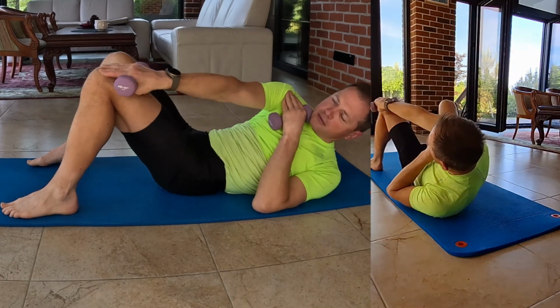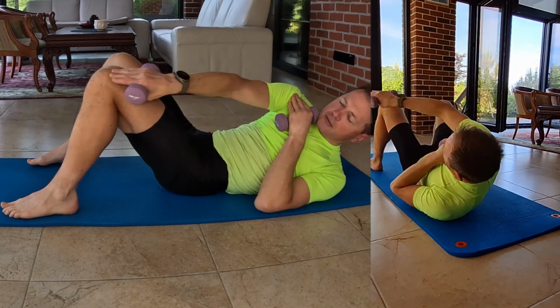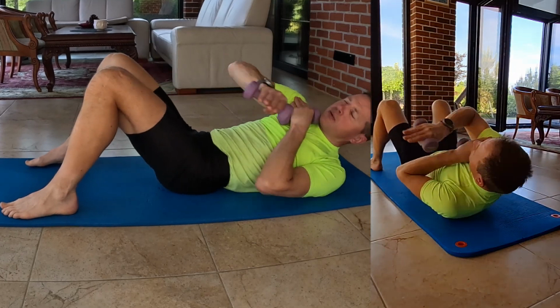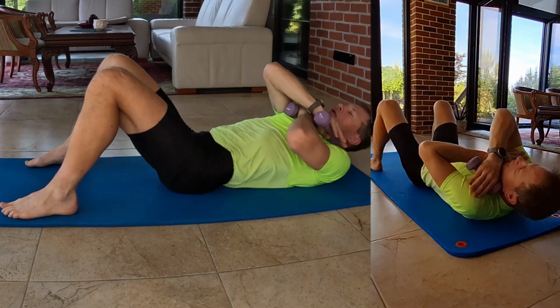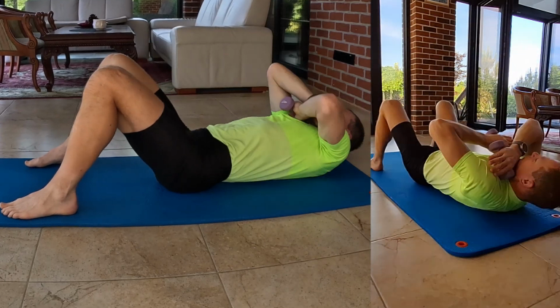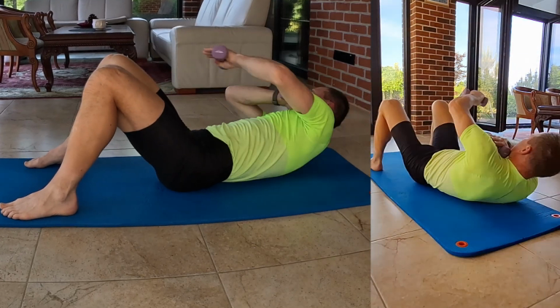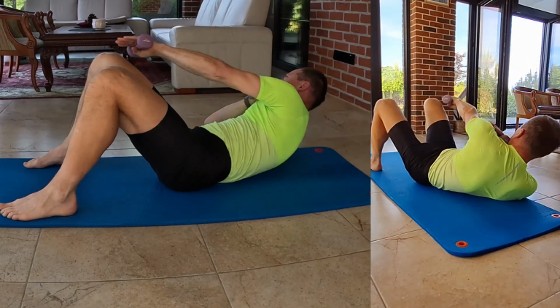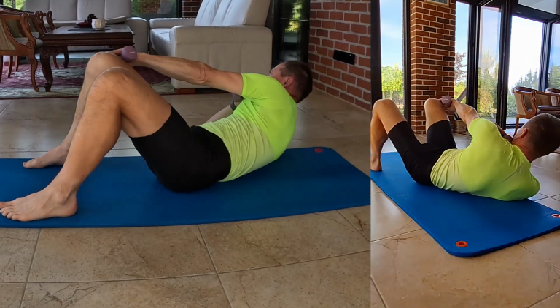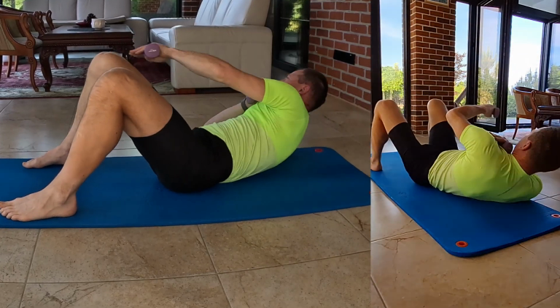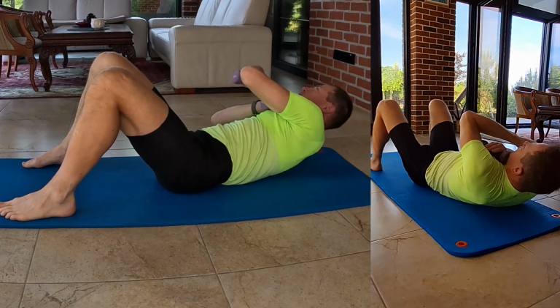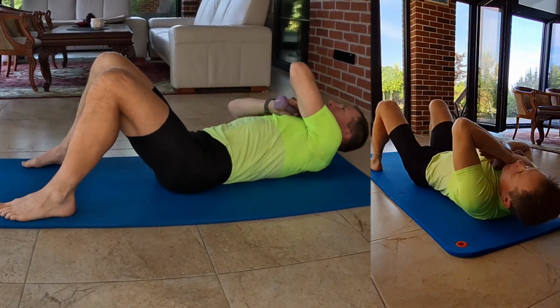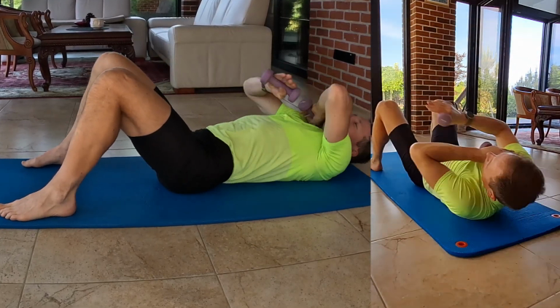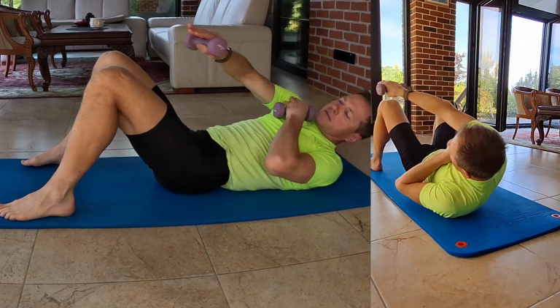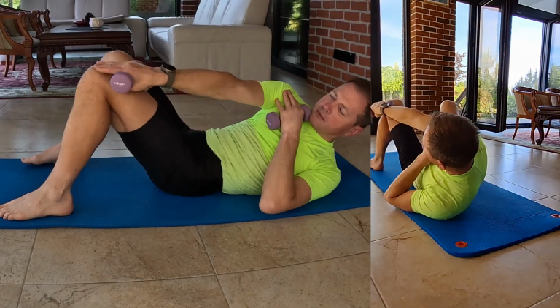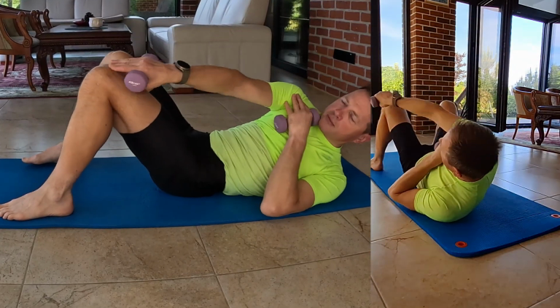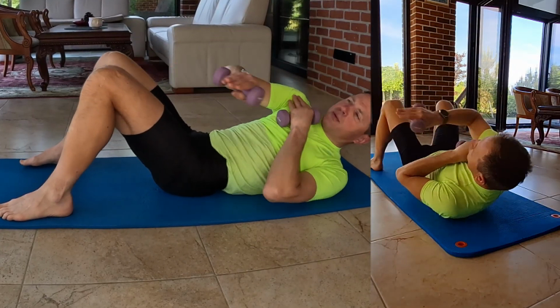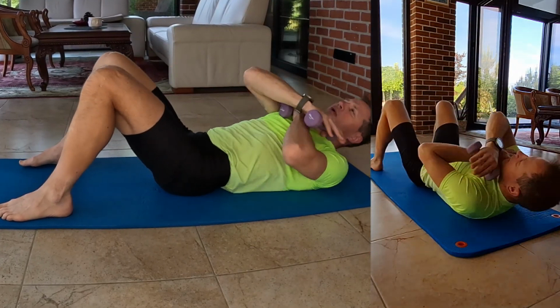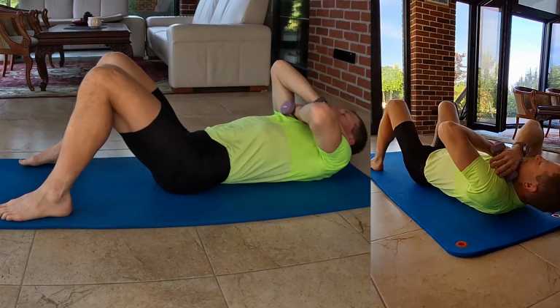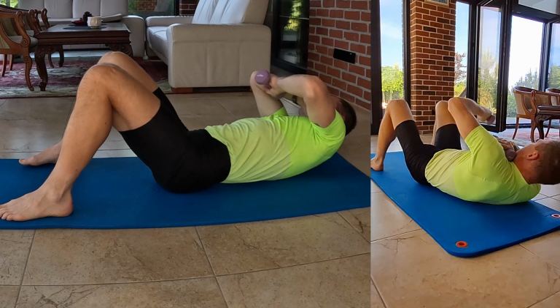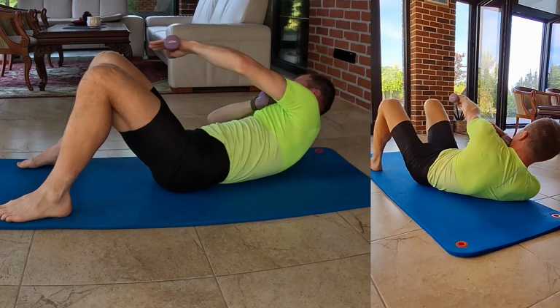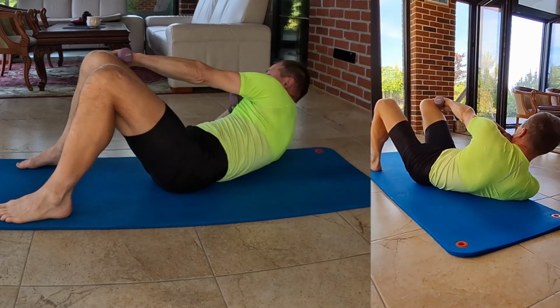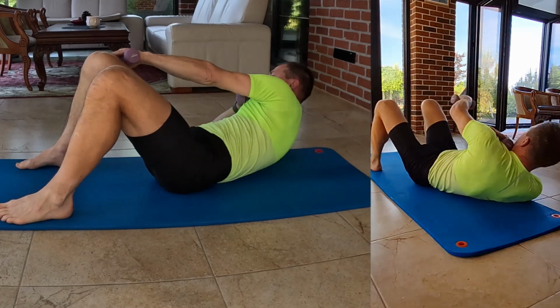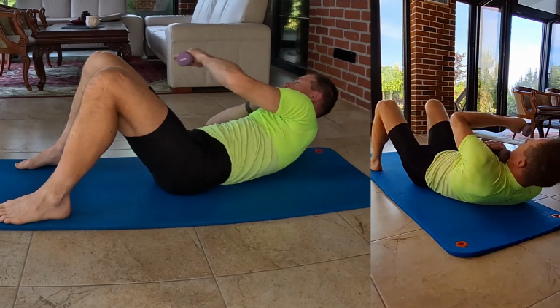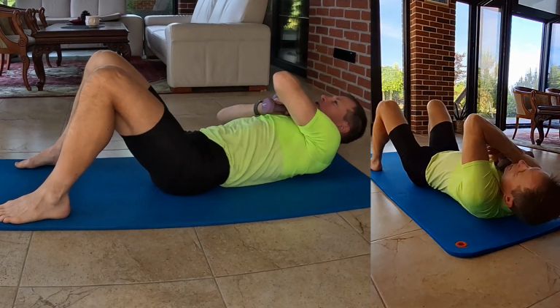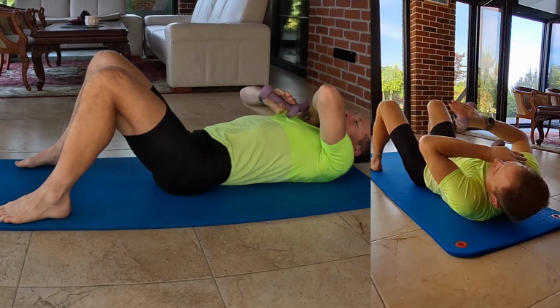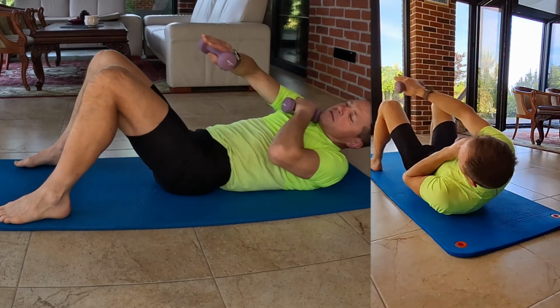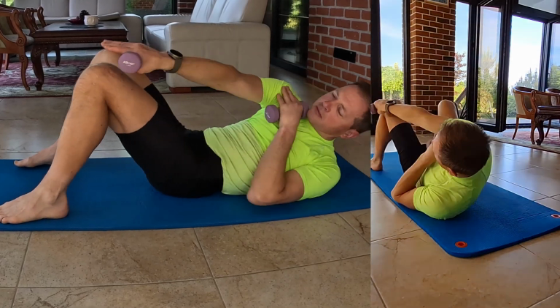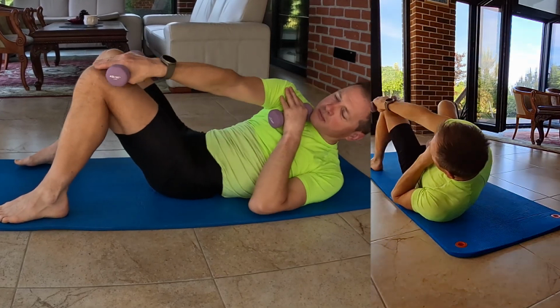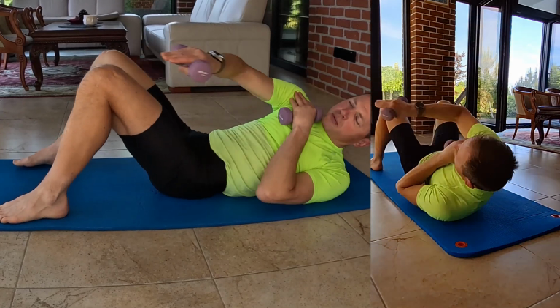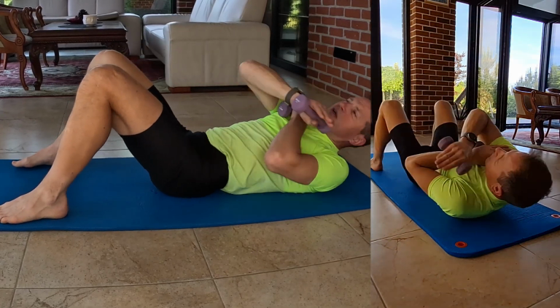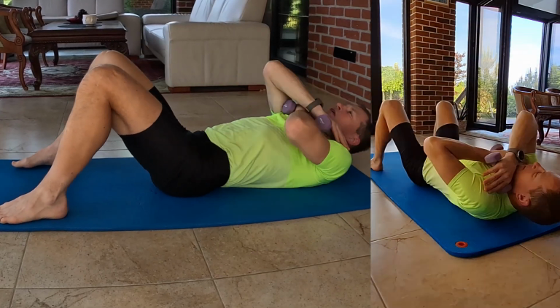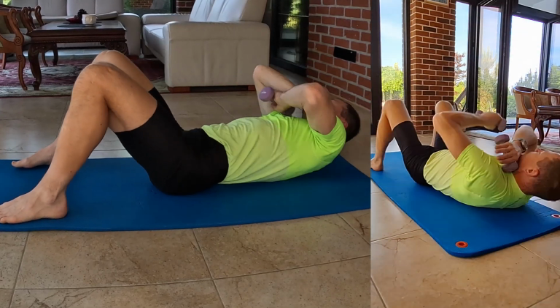Ensure controlled movements and breathe out as you lift and twist, then inhale as you return to the starting position.